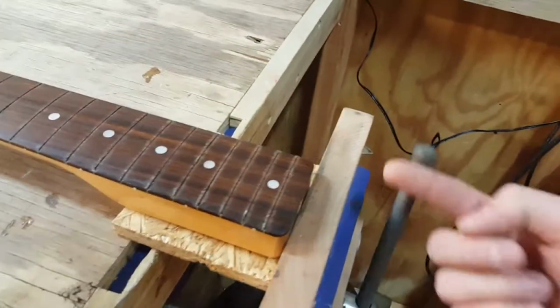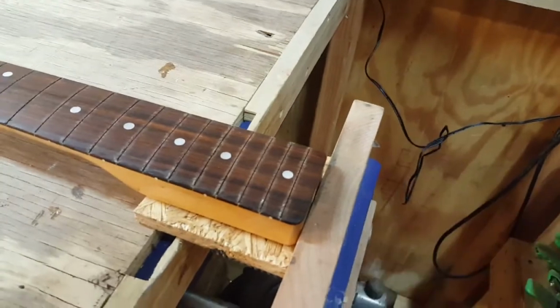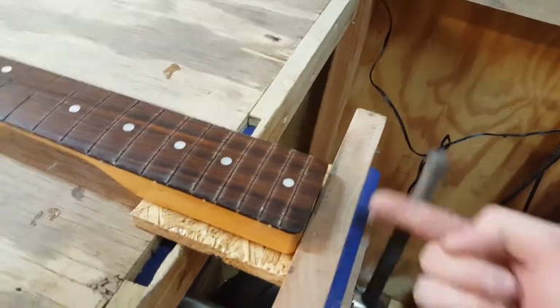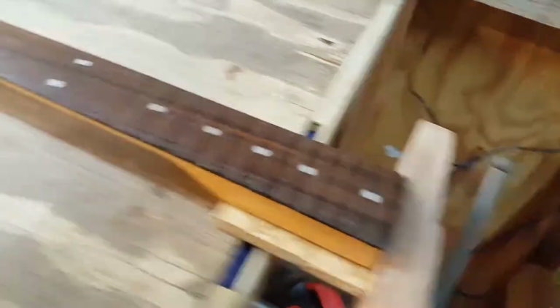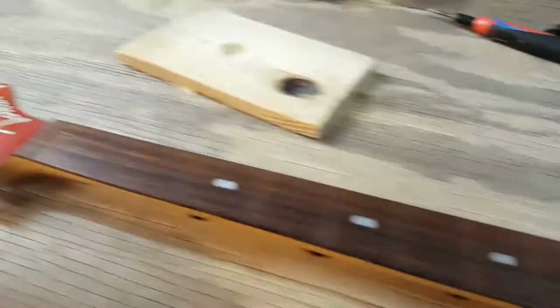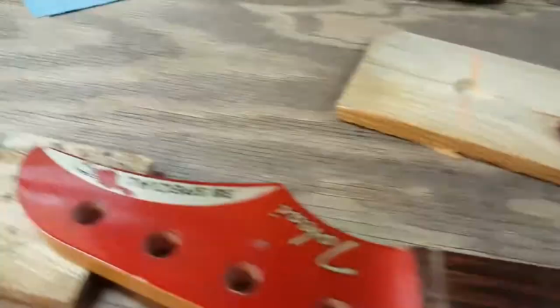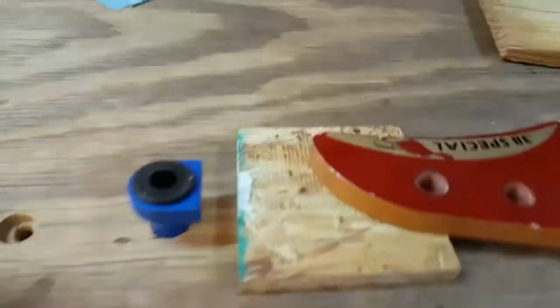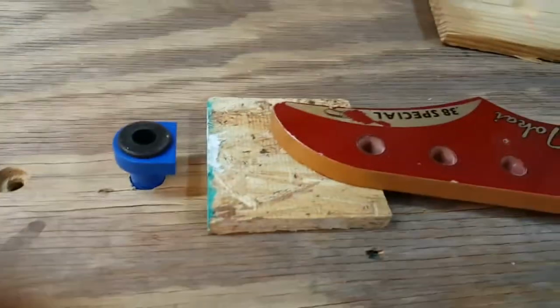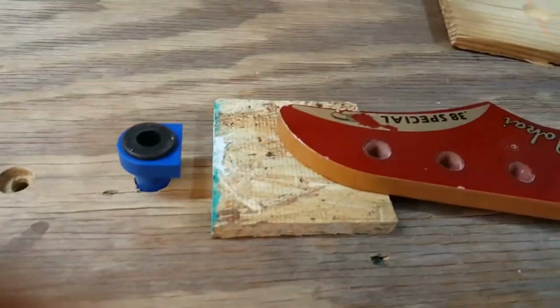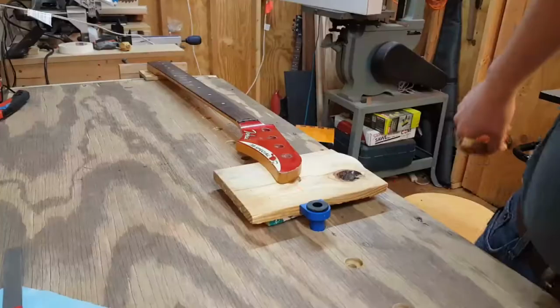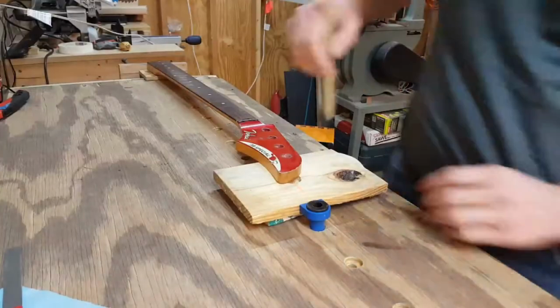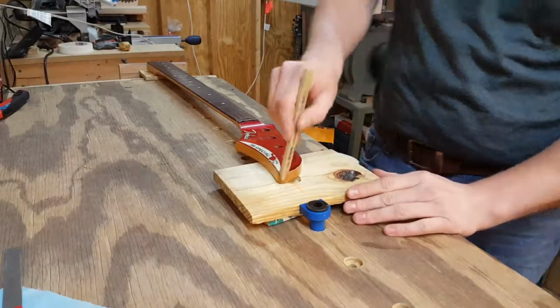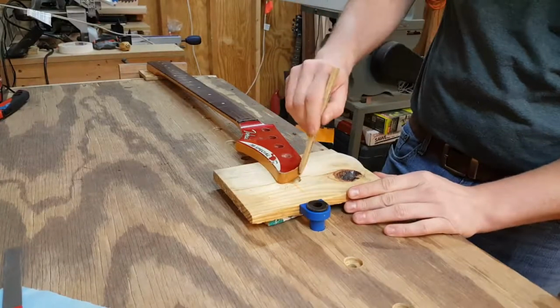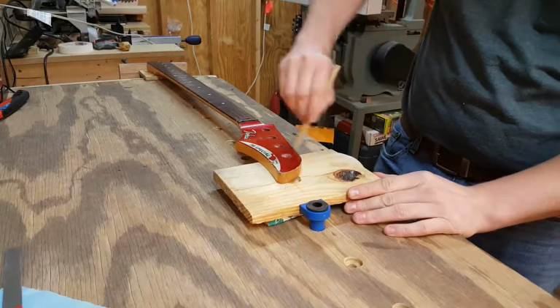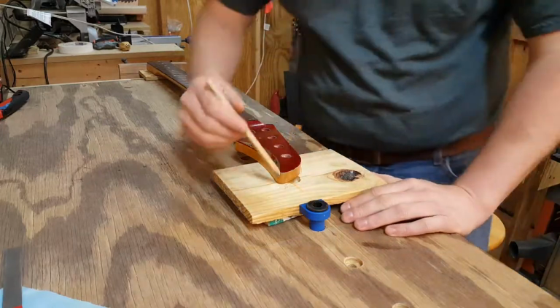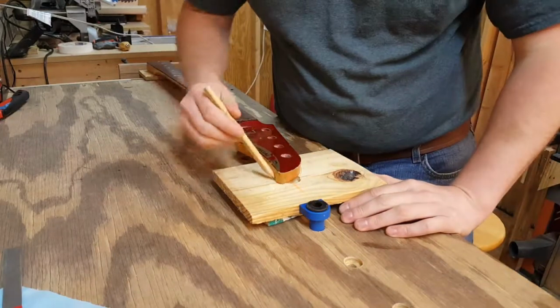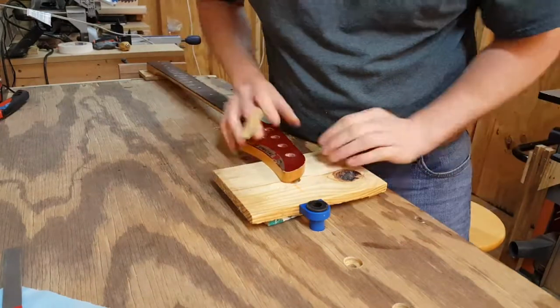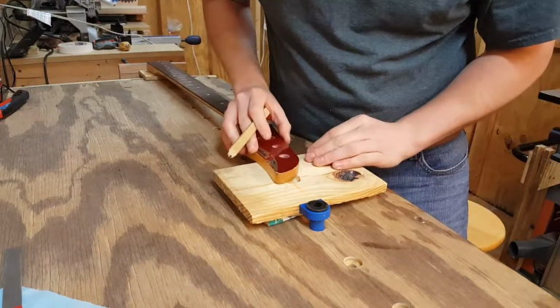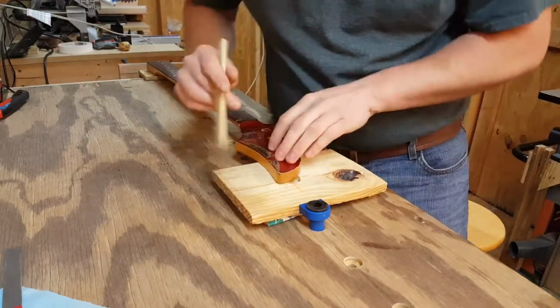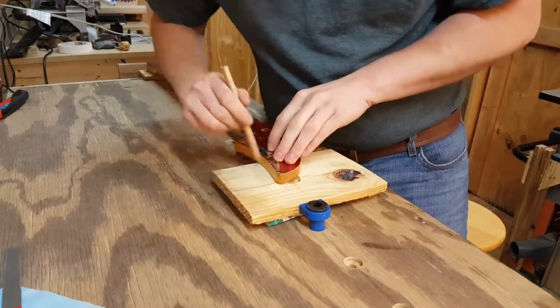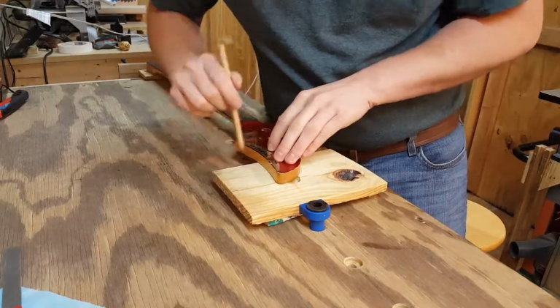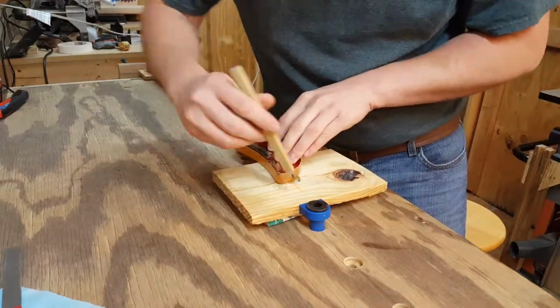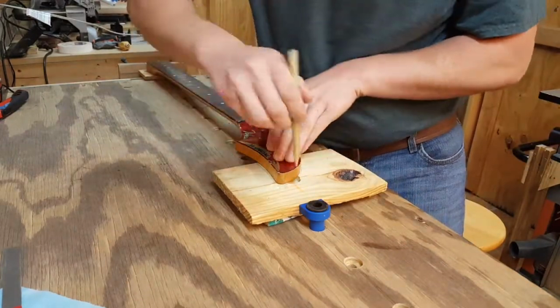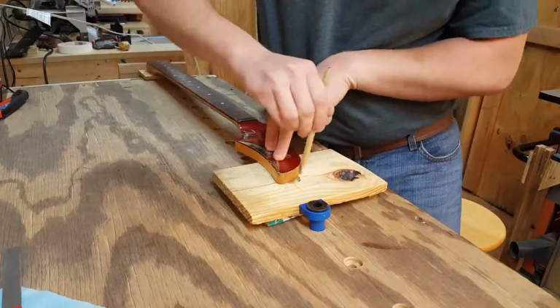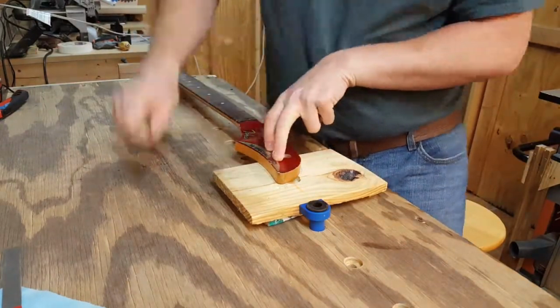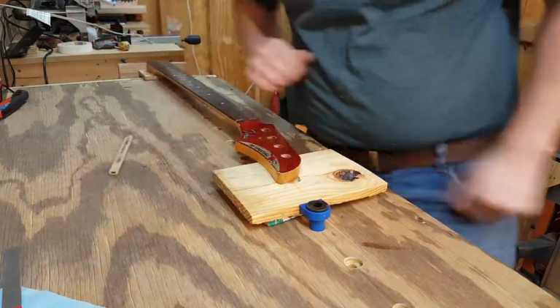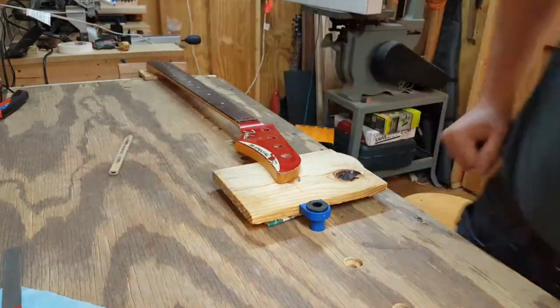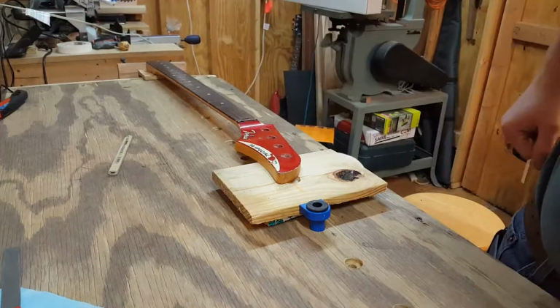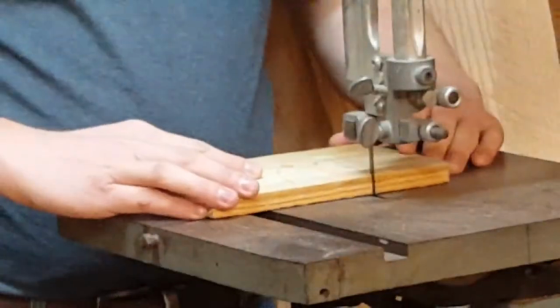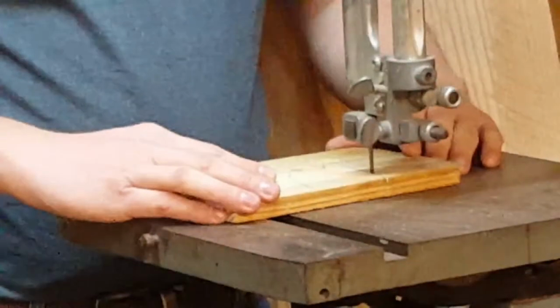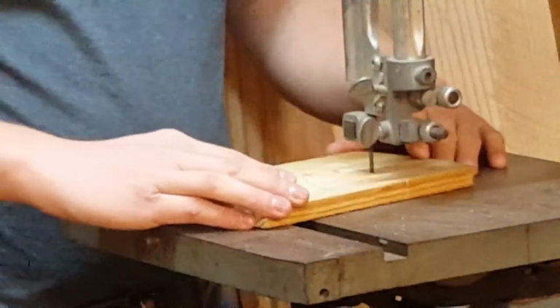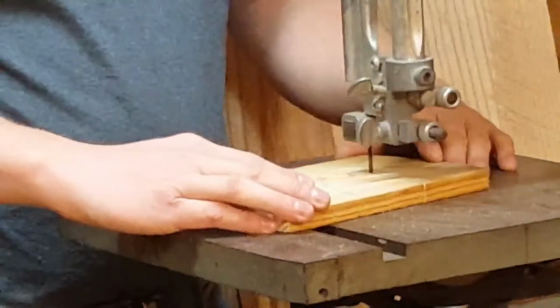I'm going to use my tail vise and a bench dog system to hold this in place while I do the leveling. This is just a little caul that I'm making specifically for this guitar out of some scrap pine to fit.